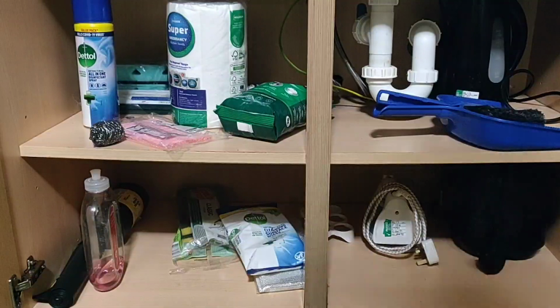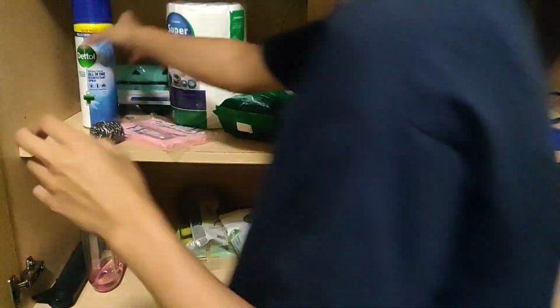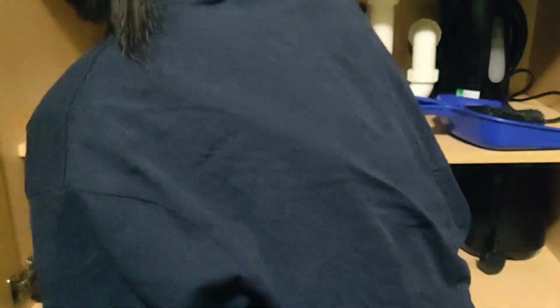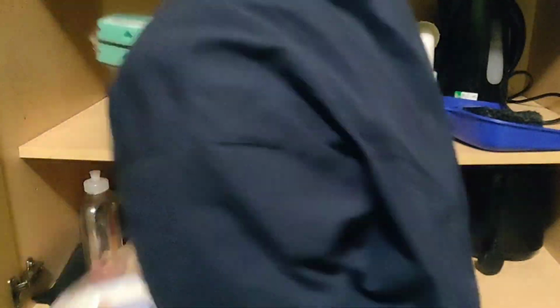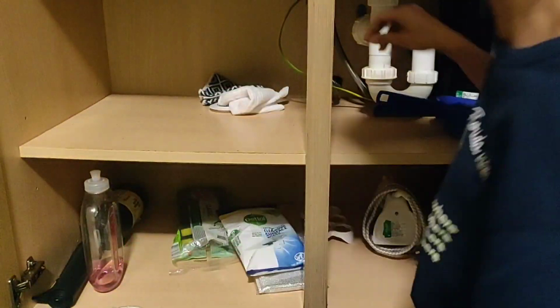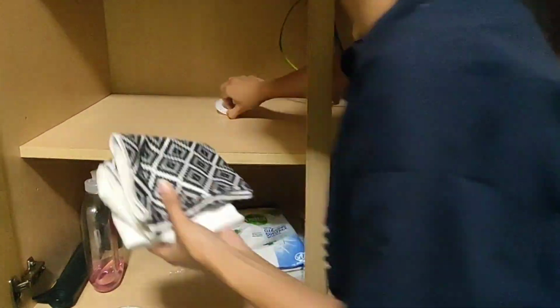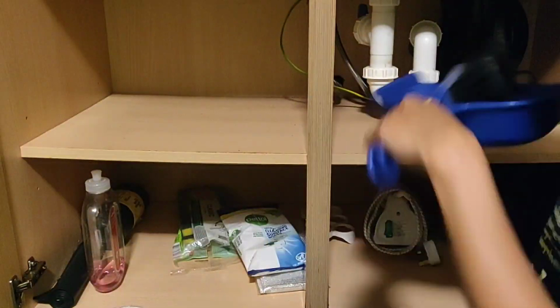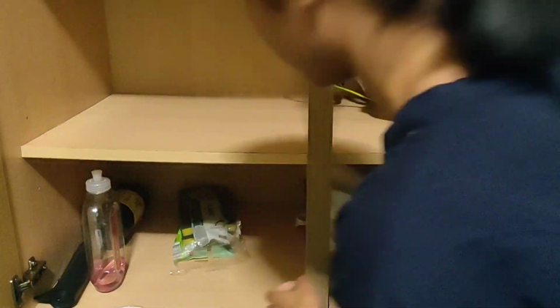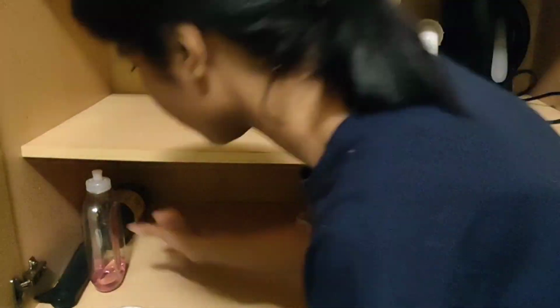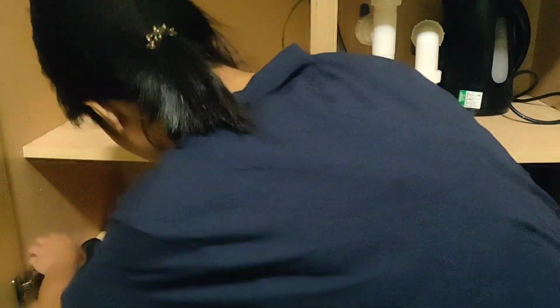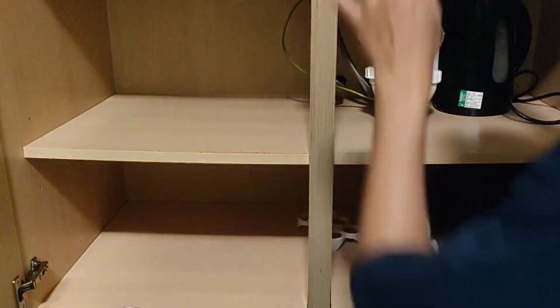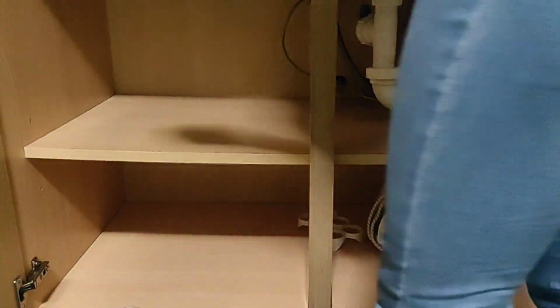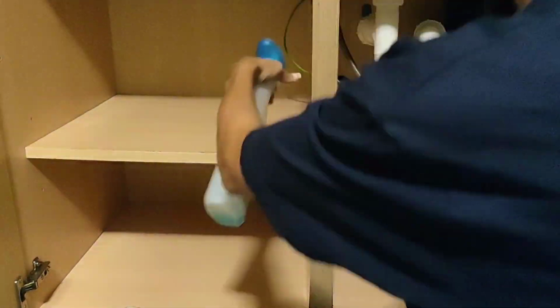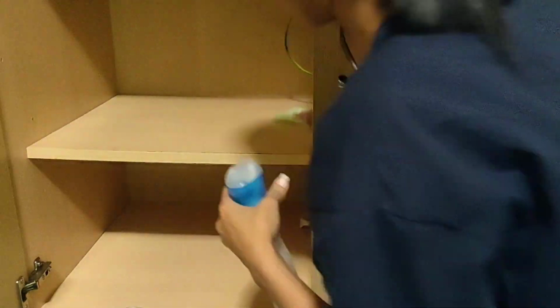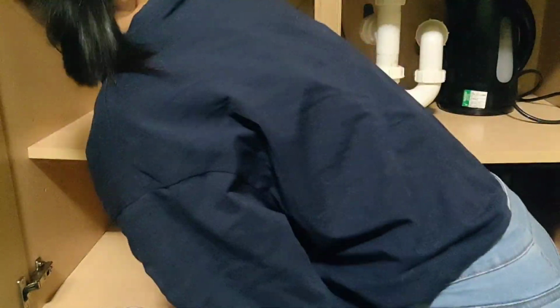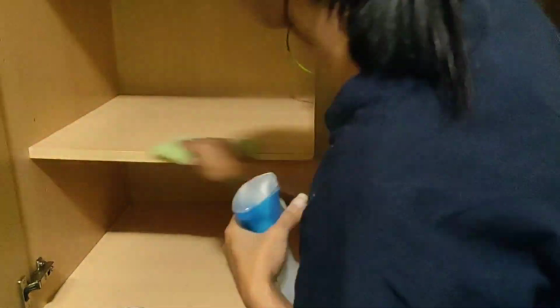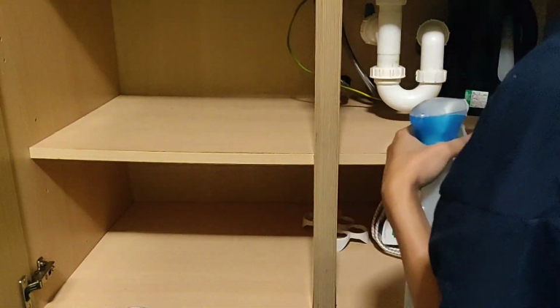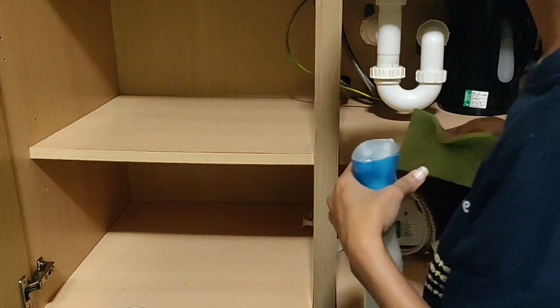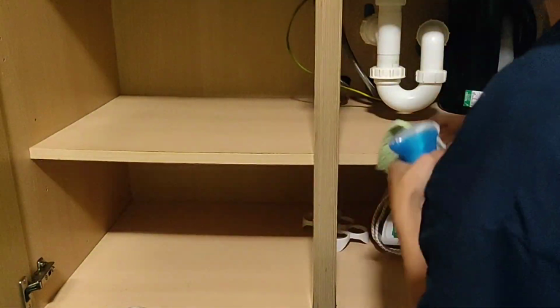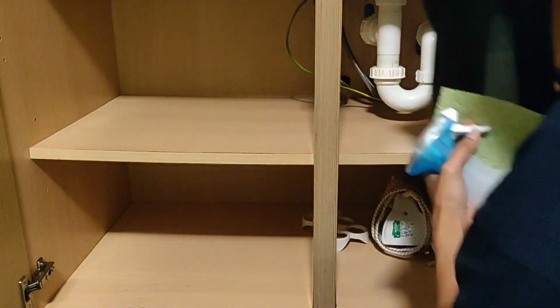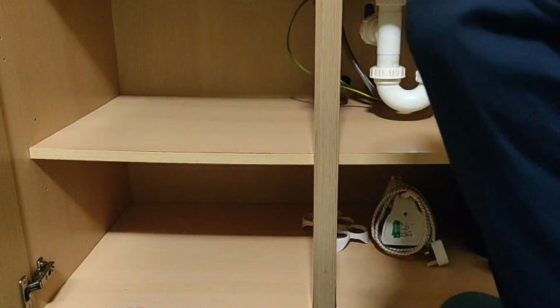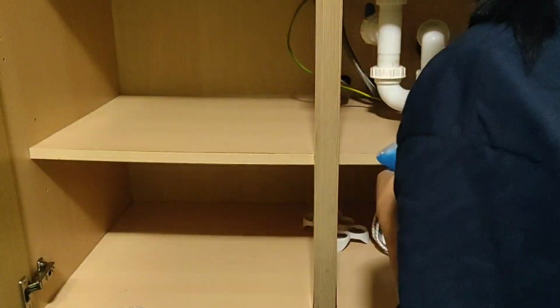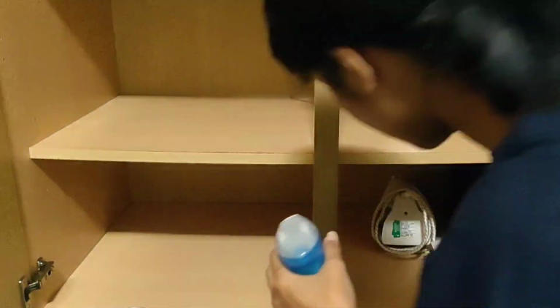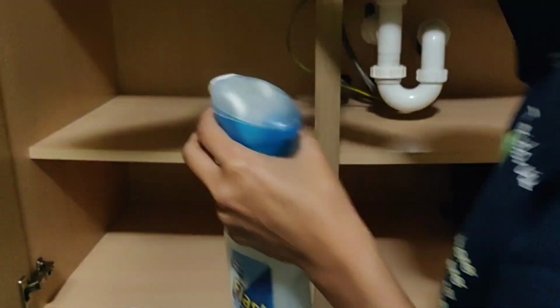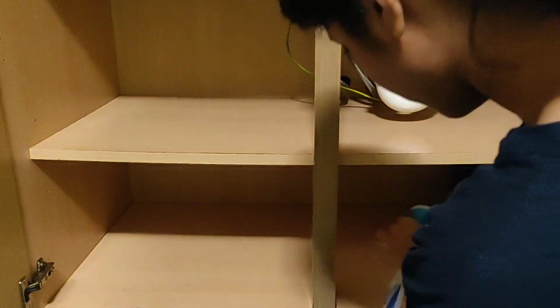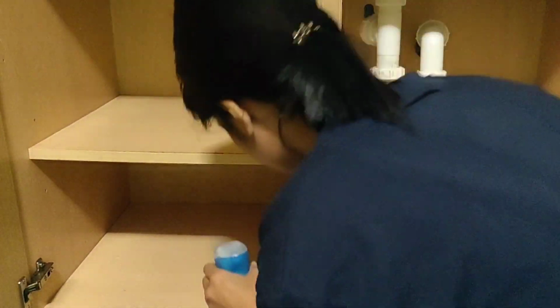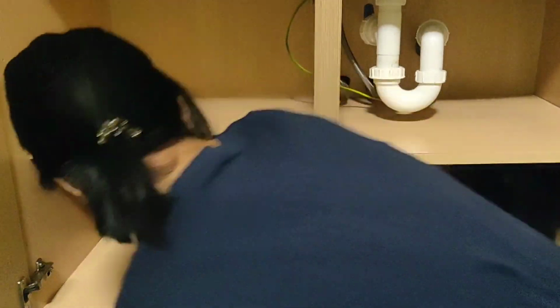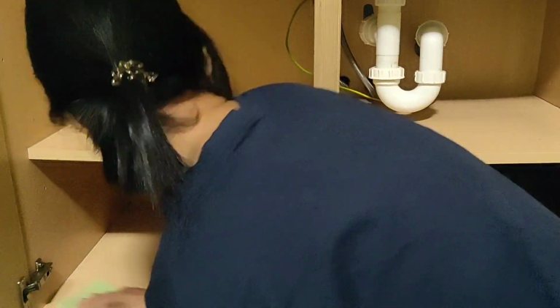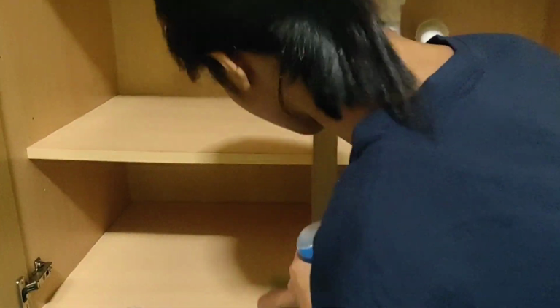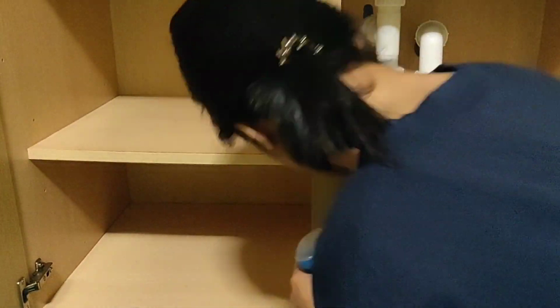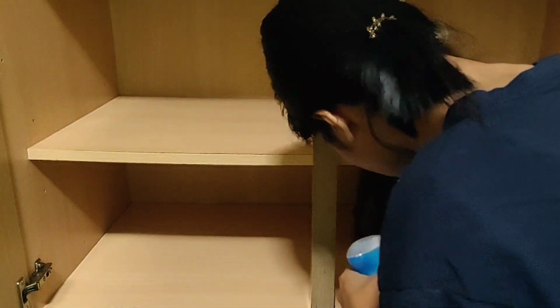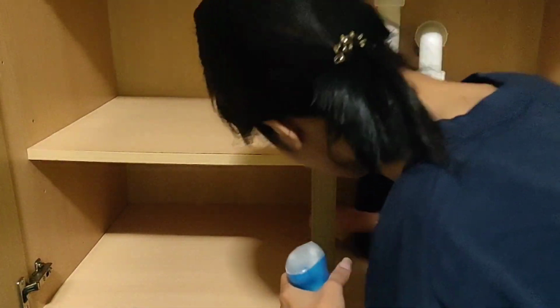And finally, in this last cabinet here under the sink, is where I kept all the cleaning supplies and the things that were provided by the accommodation that we don't prefer using.